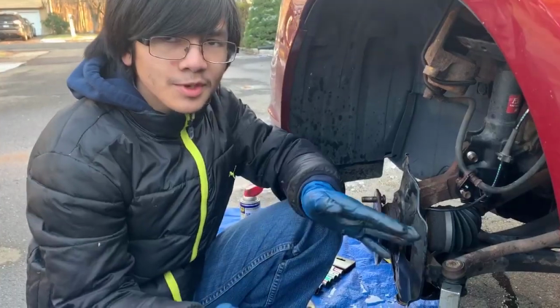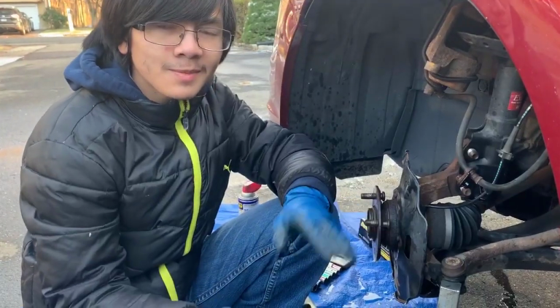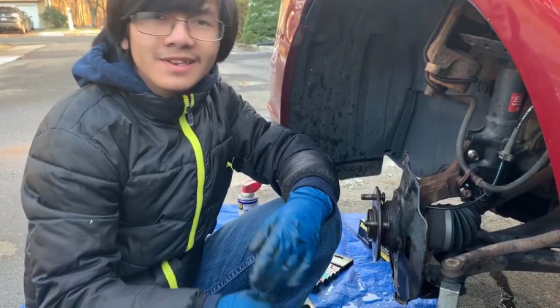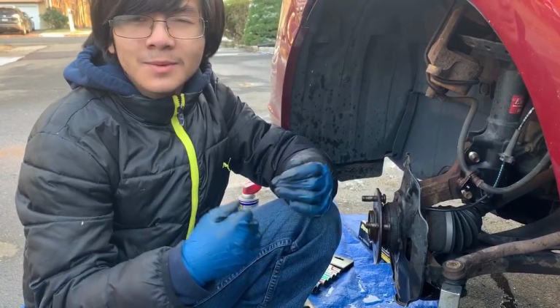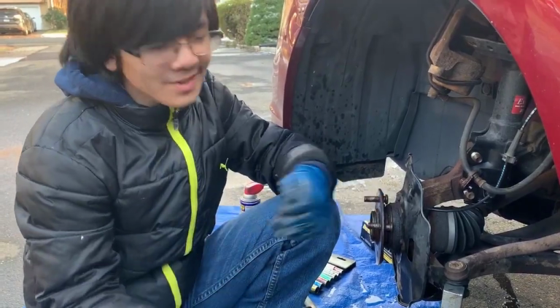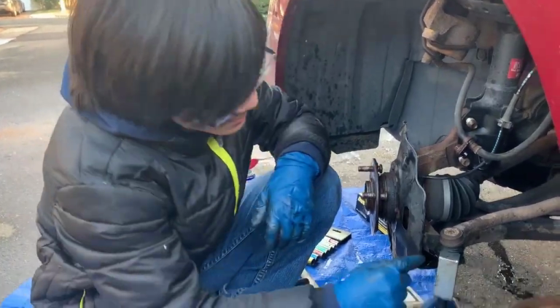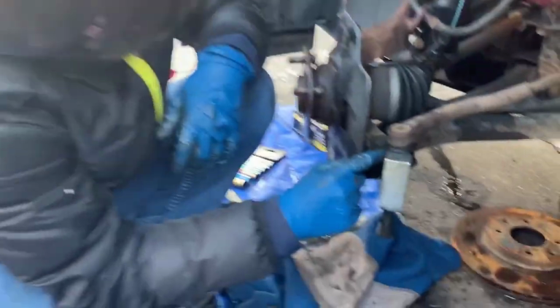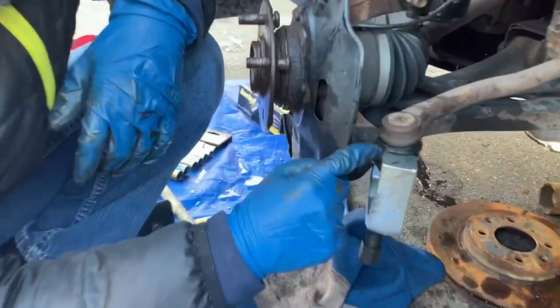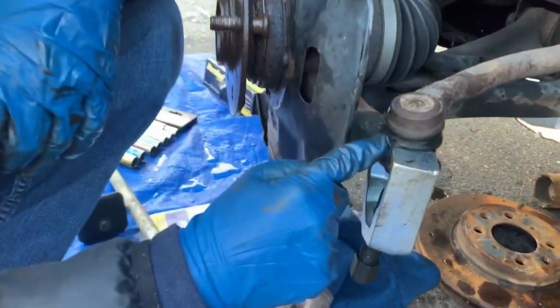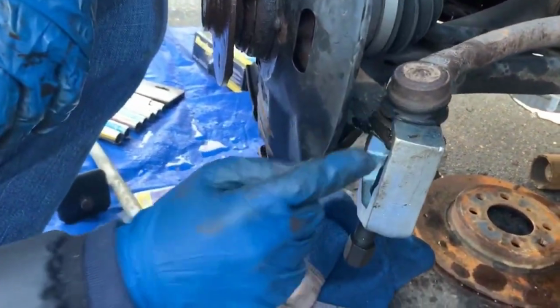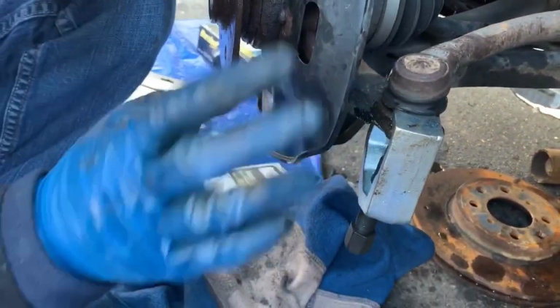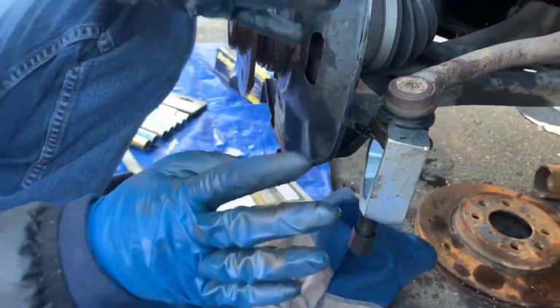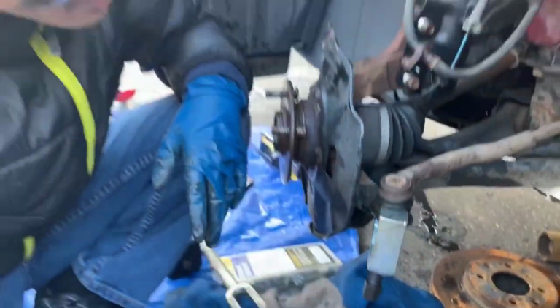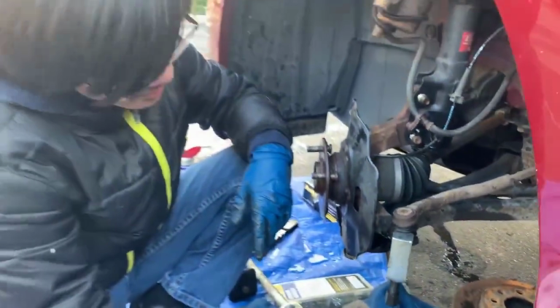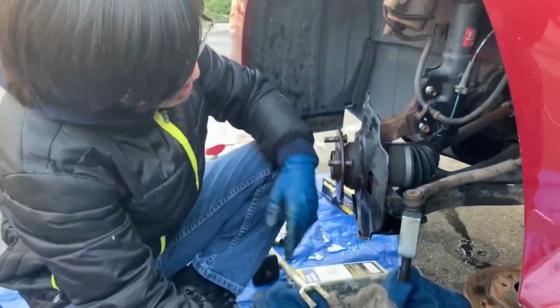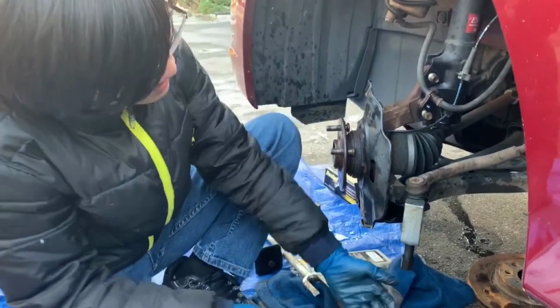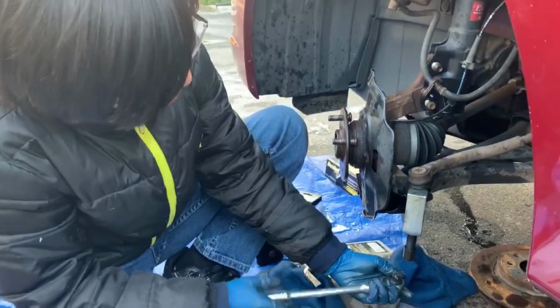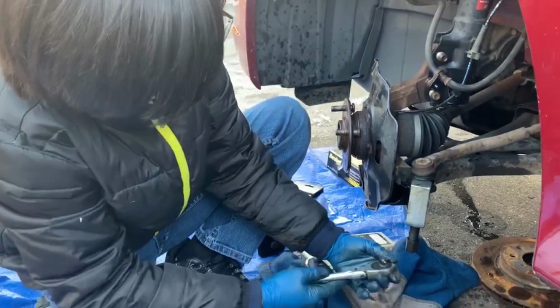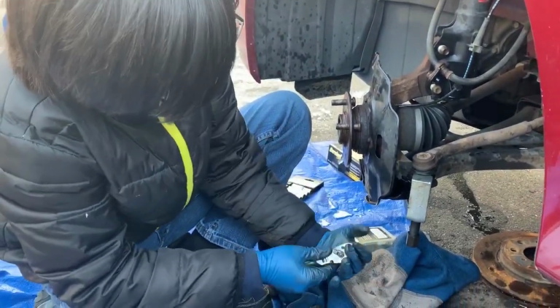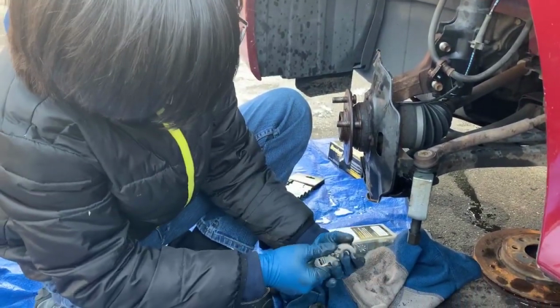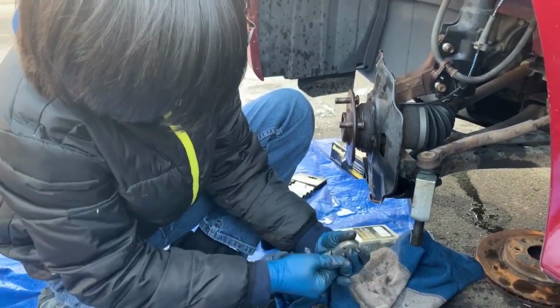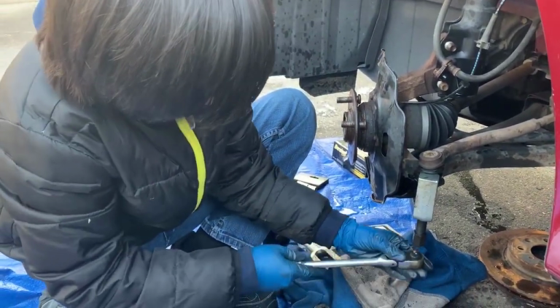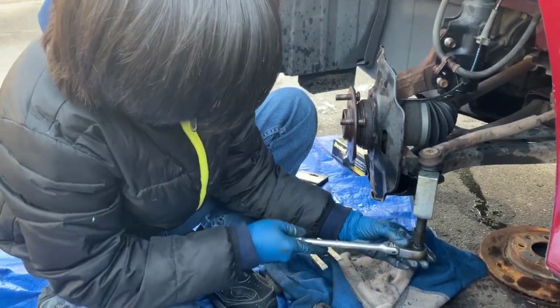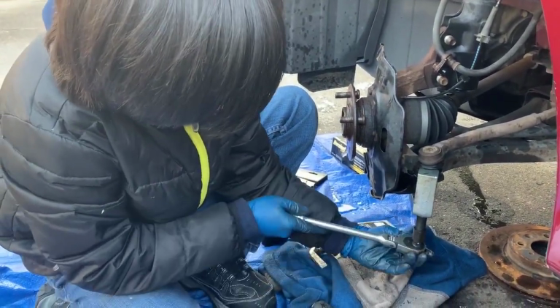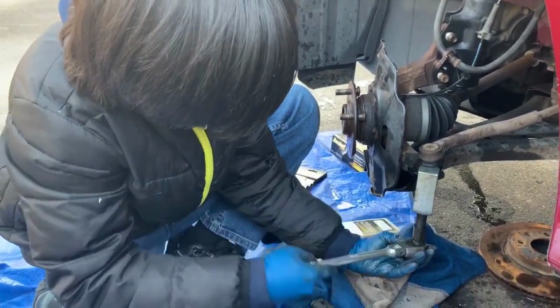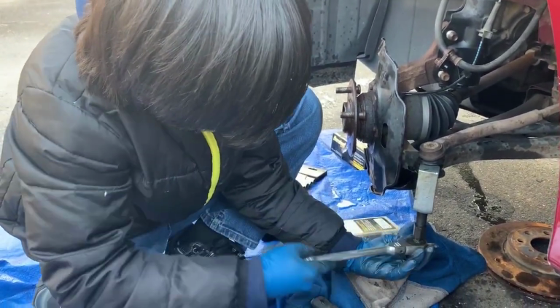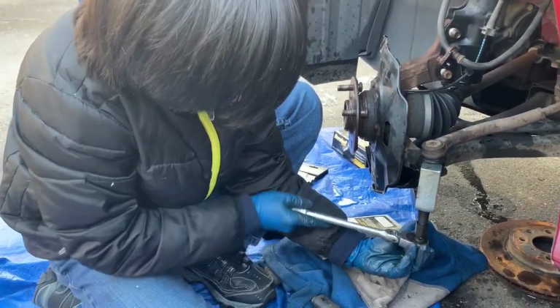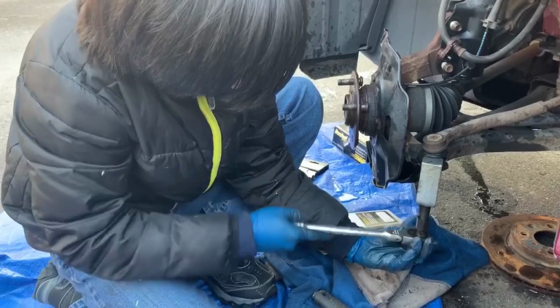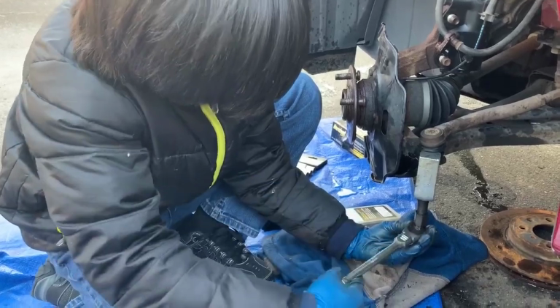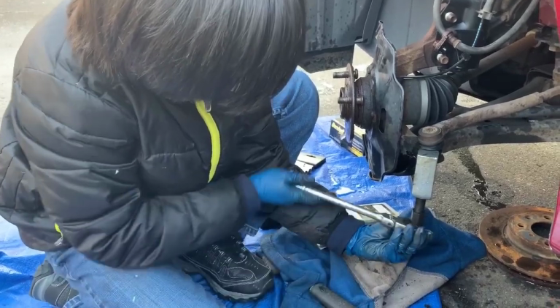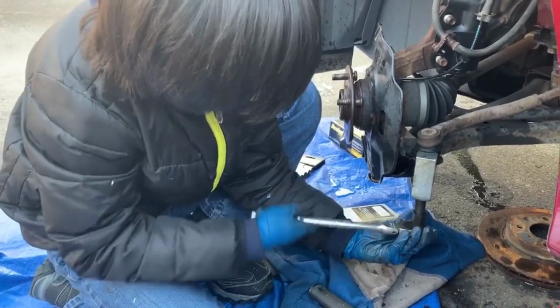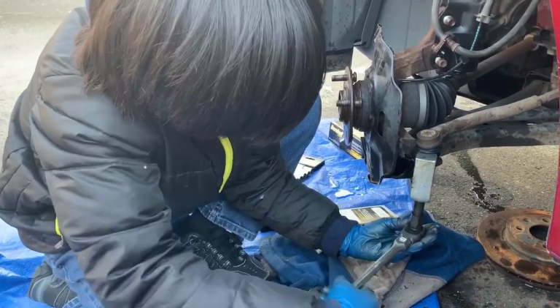We're switching position because it was actually pushing the rubber, and we didn't want to break that — it's probably going to be brittle. Now that we have a change of position, we should be able to push it out.